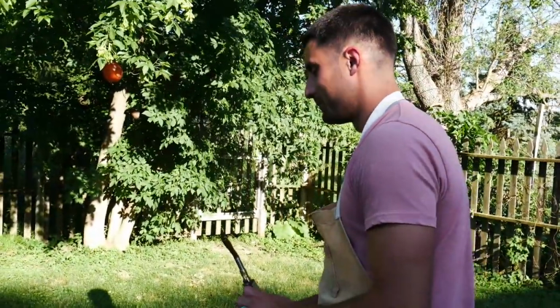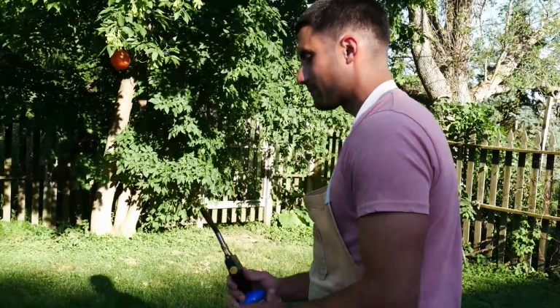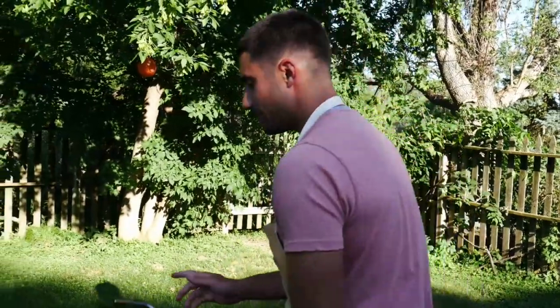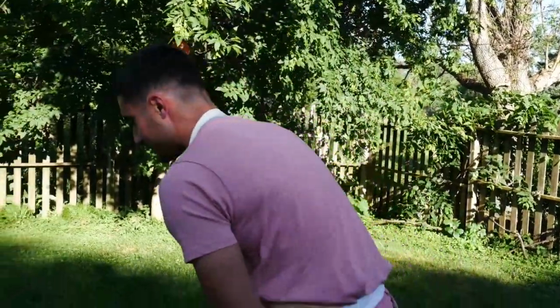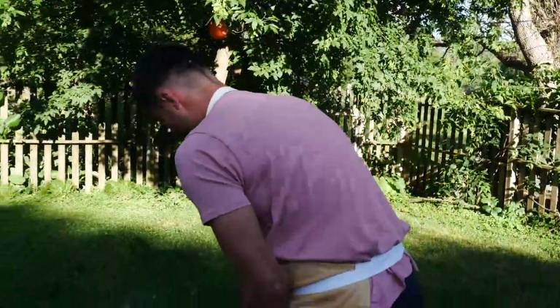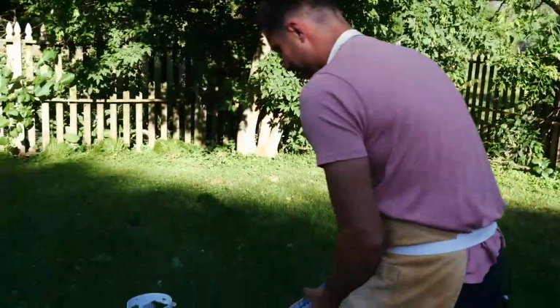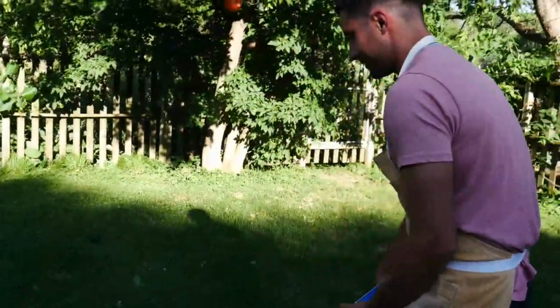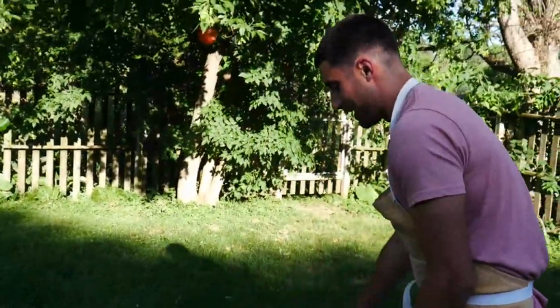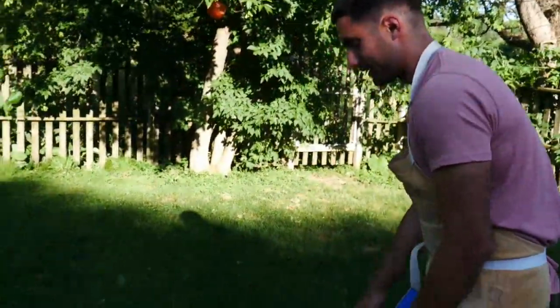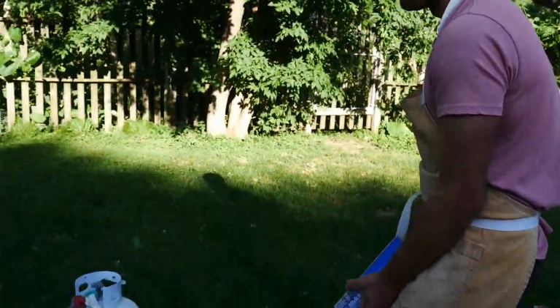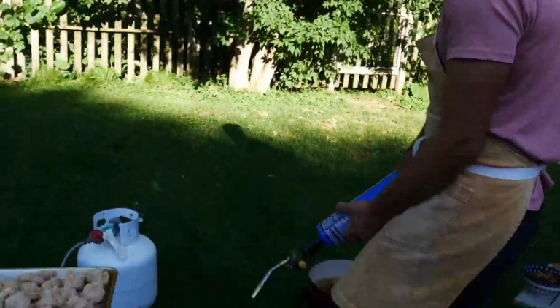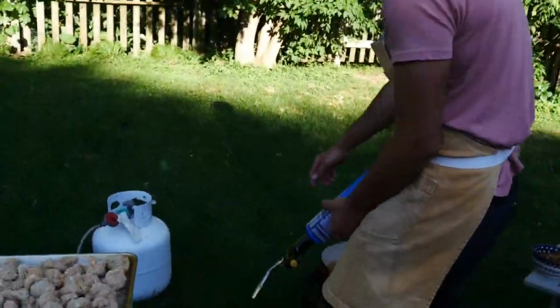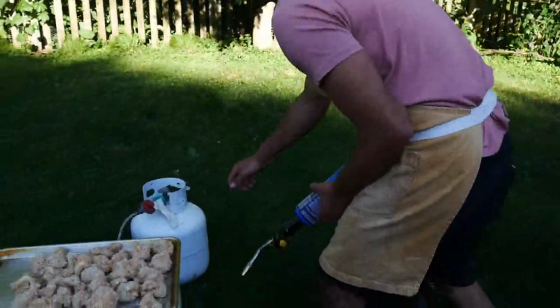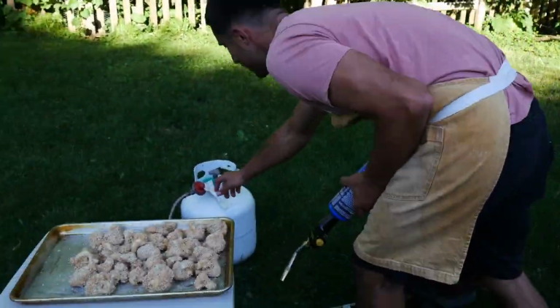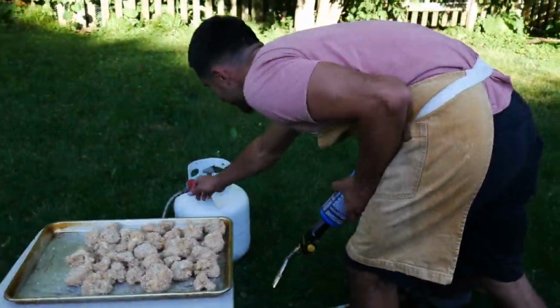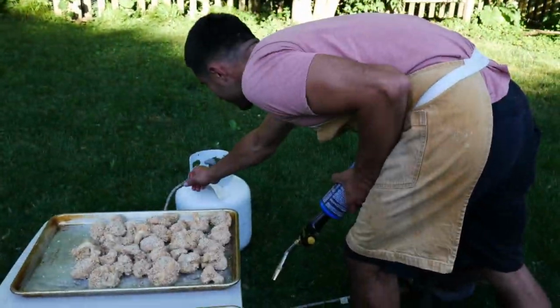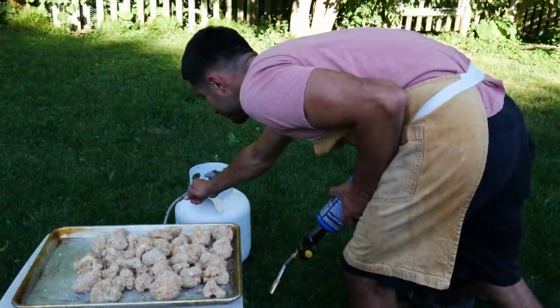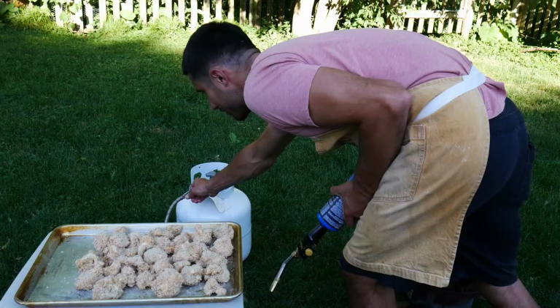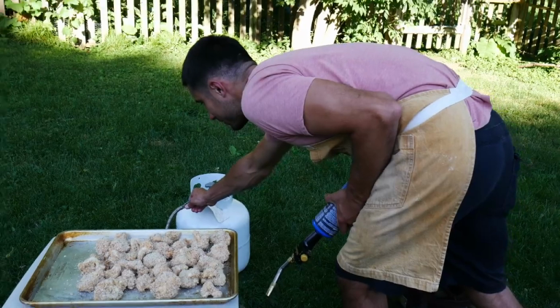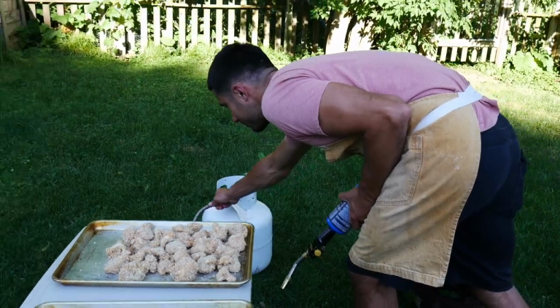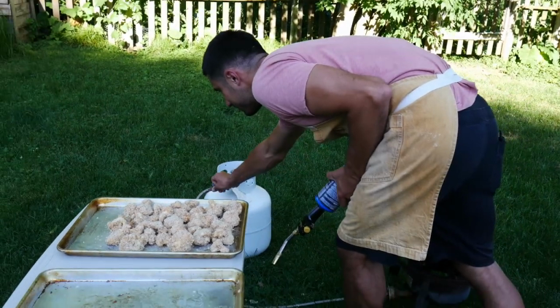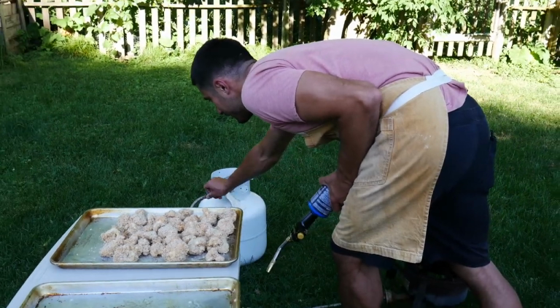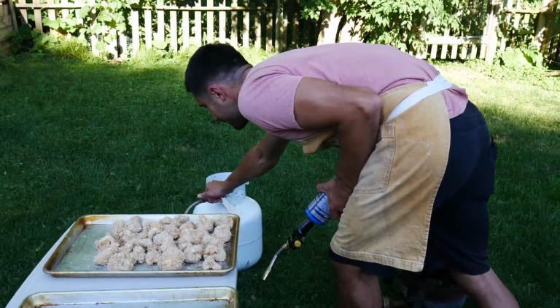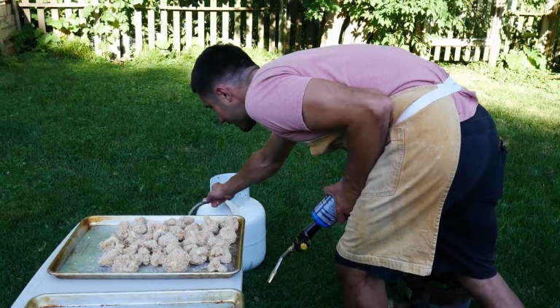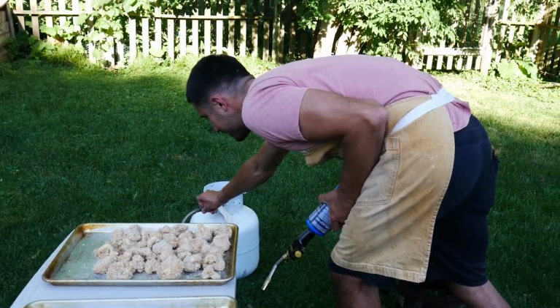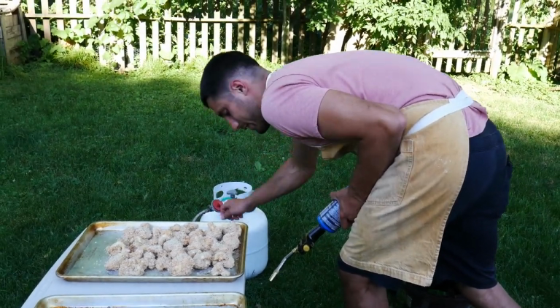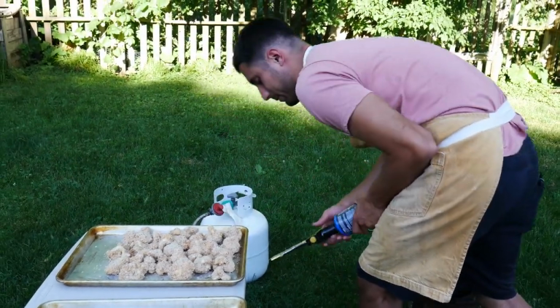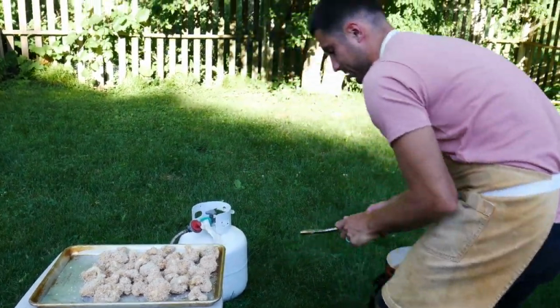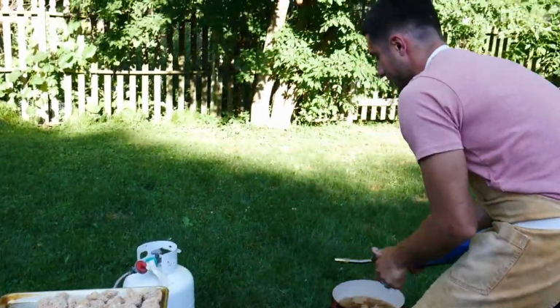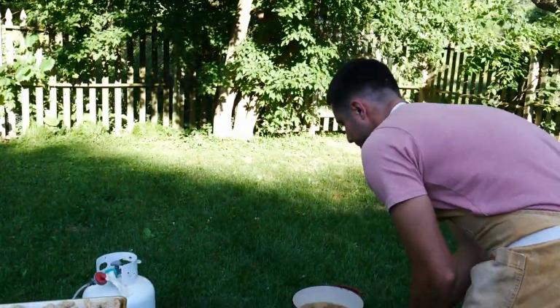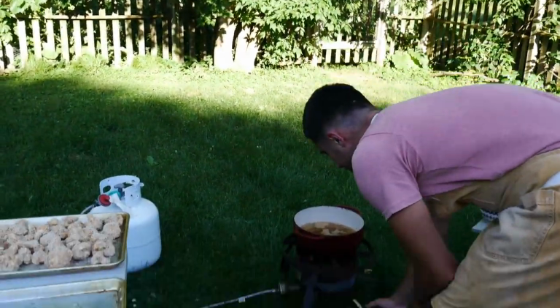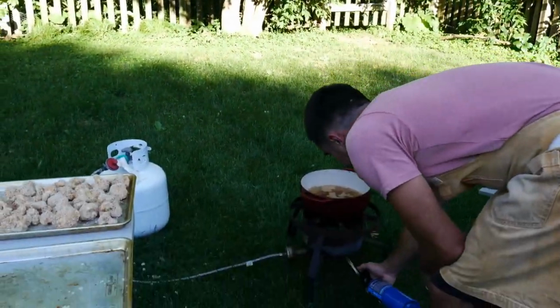So this is like a classic propane gas burner. I'm going to turn on a little bit of gas here, and then I'm going to ignite it with this blowtorch.